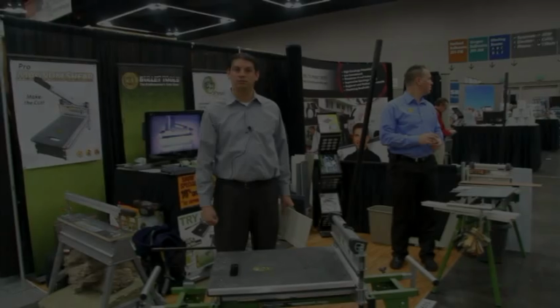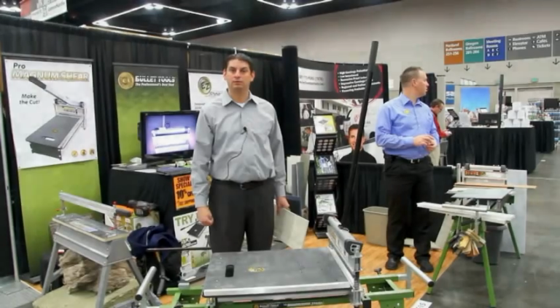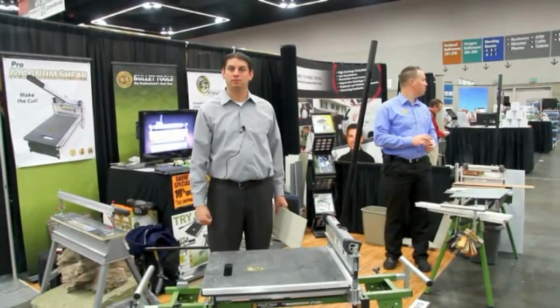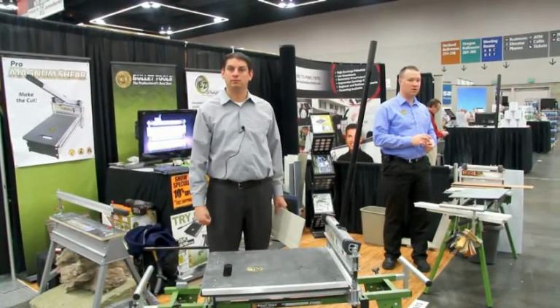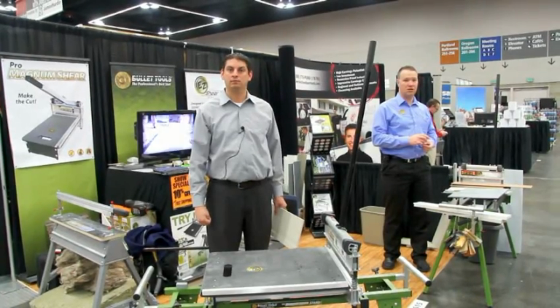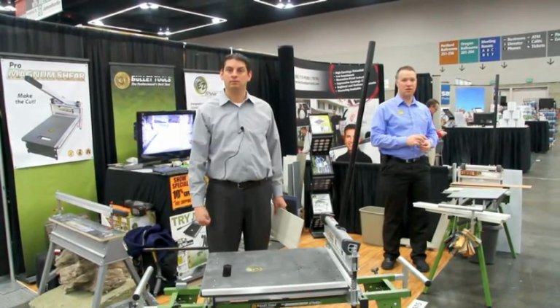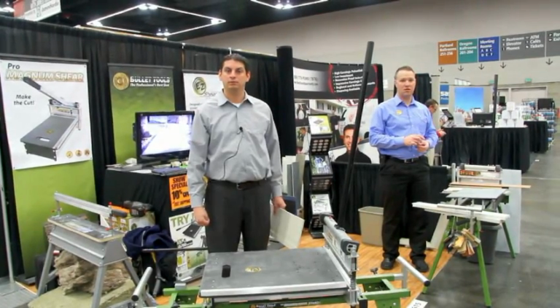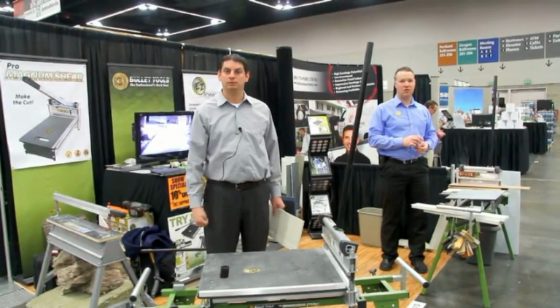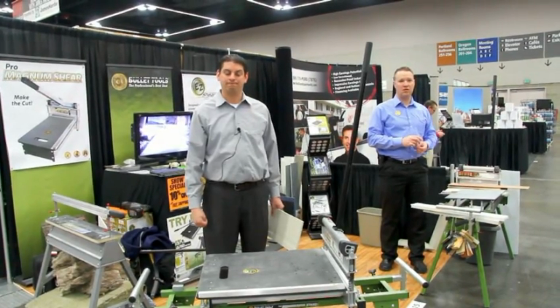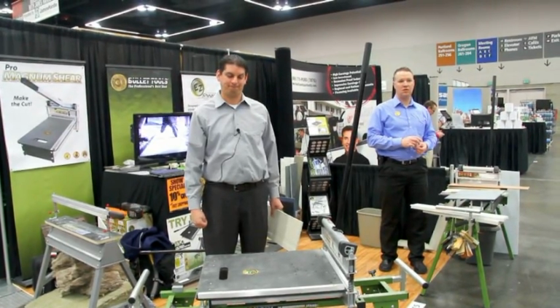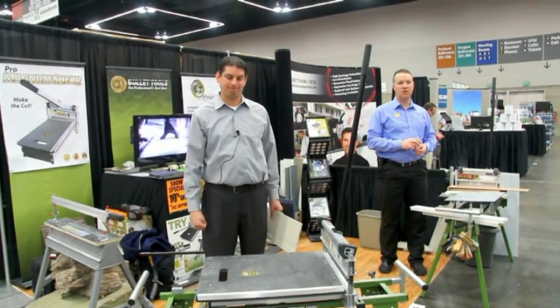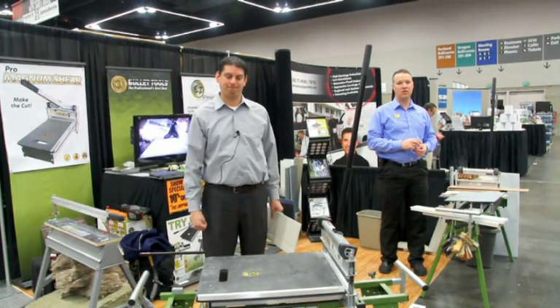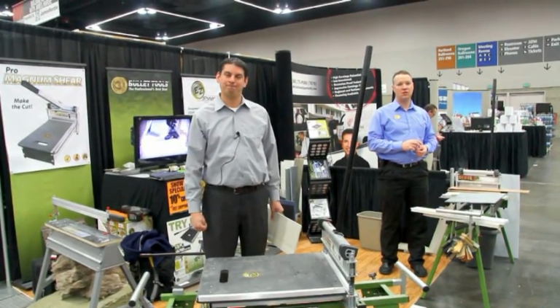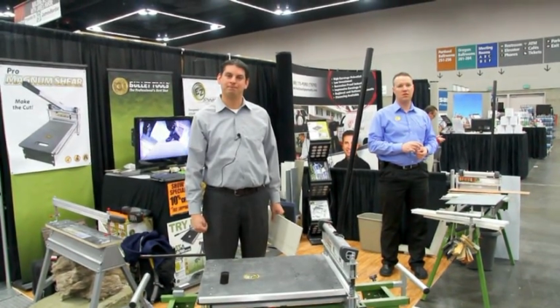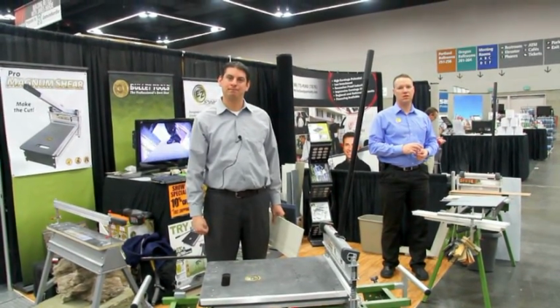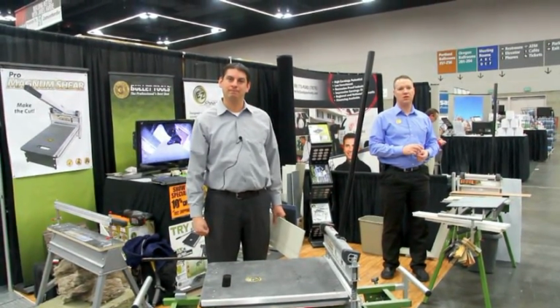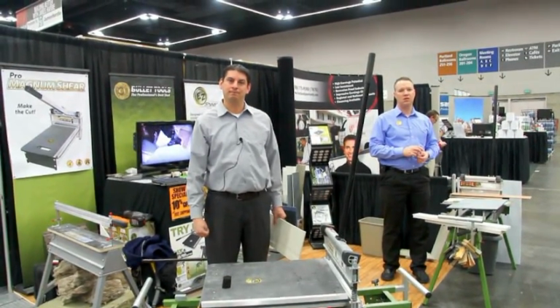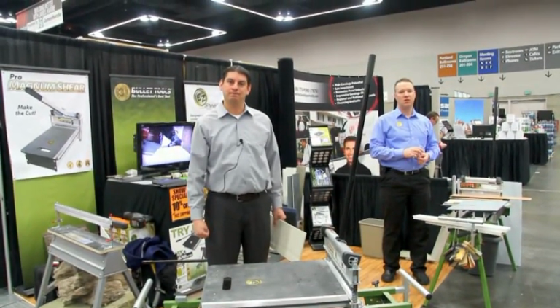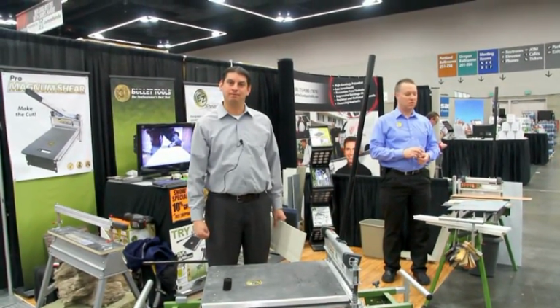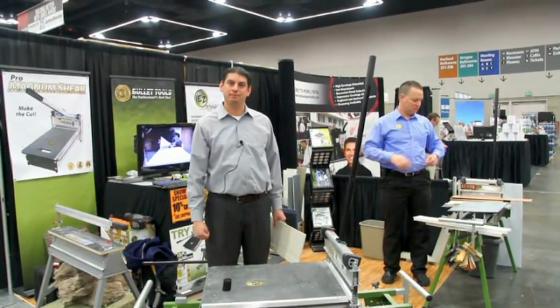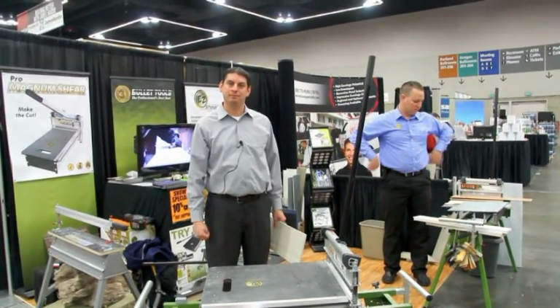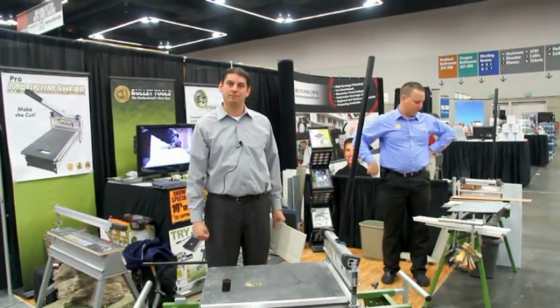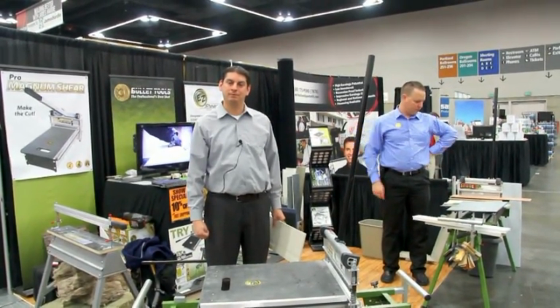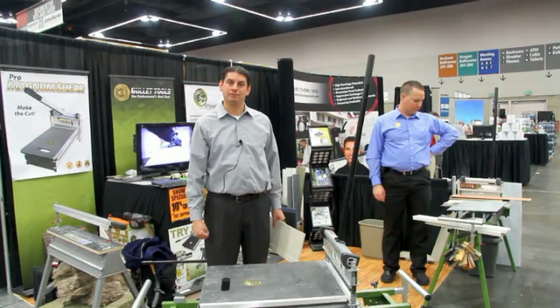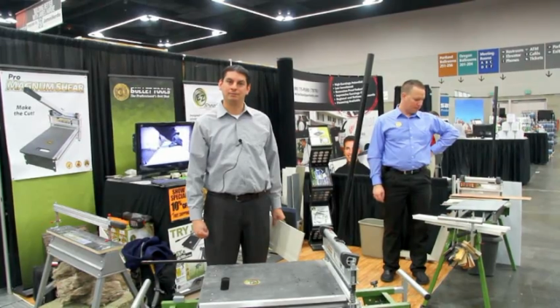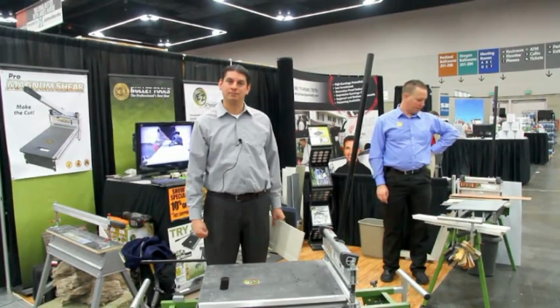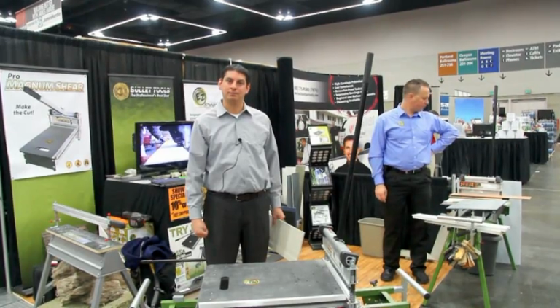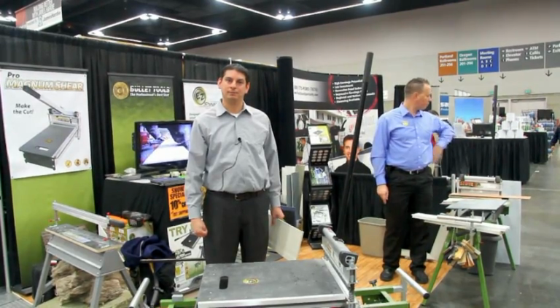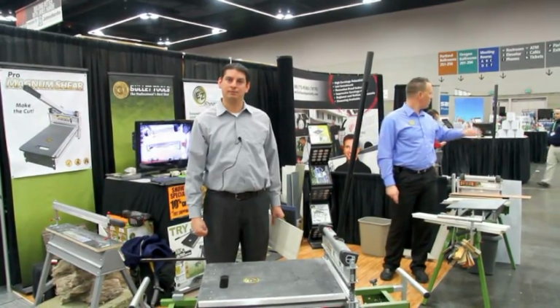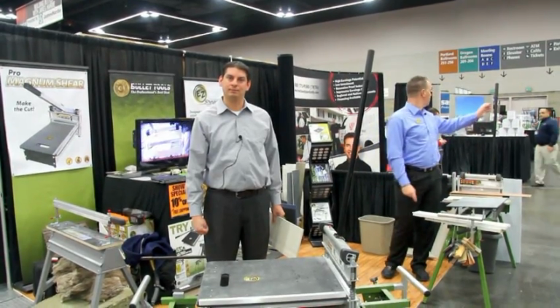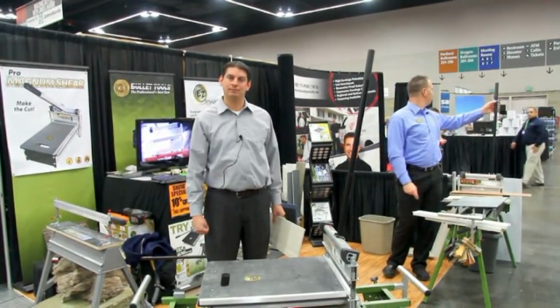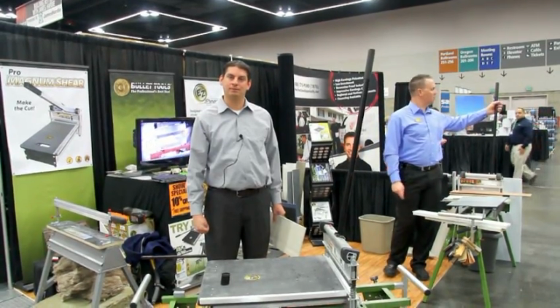Hi, this is David Frane, the editor of Tools of the Trade Magazine. I'm here today at JLC Live in Portland with Darren of Bullet Tools, who's going to show us the siding shear that their company makes.